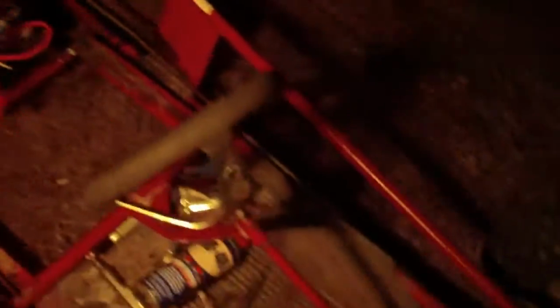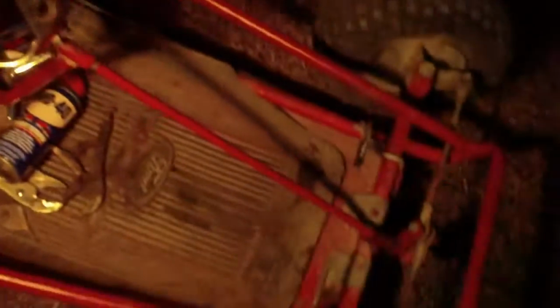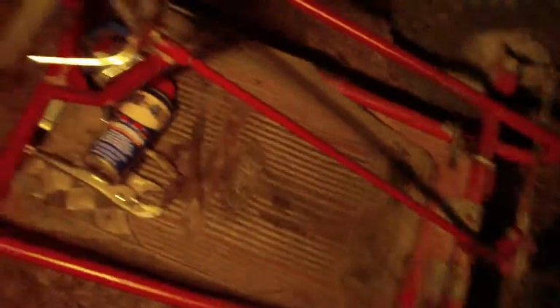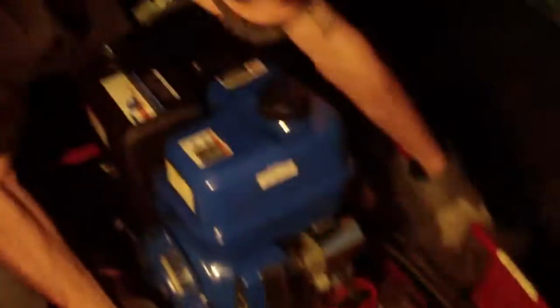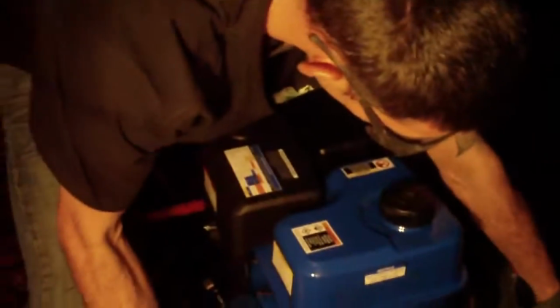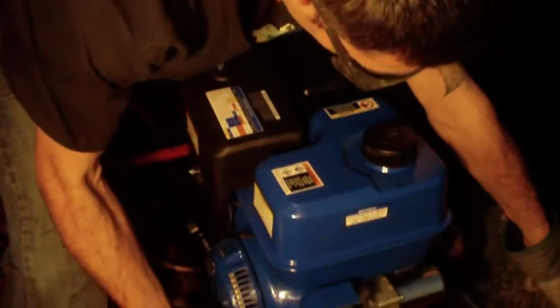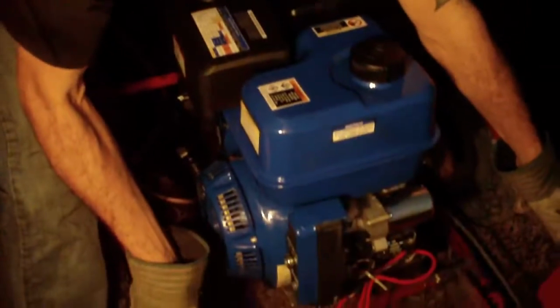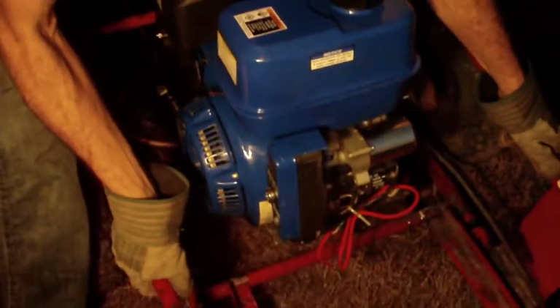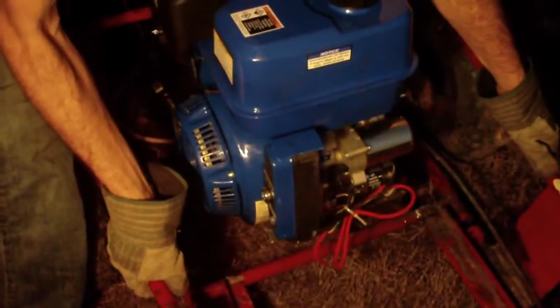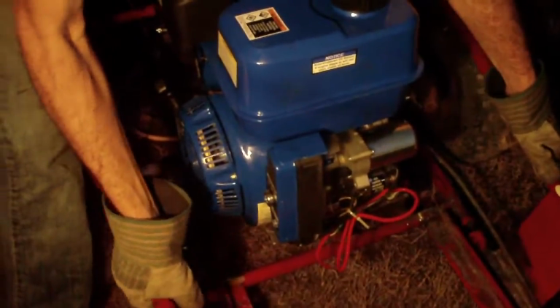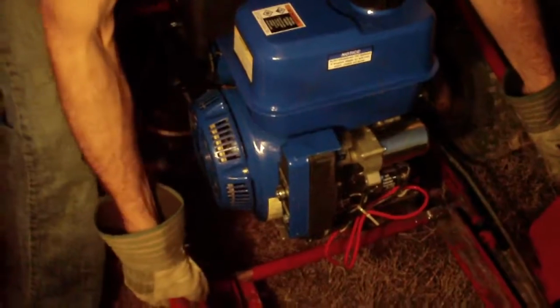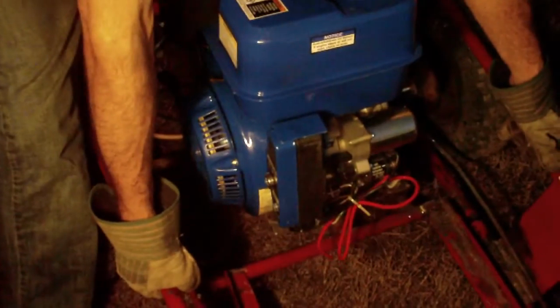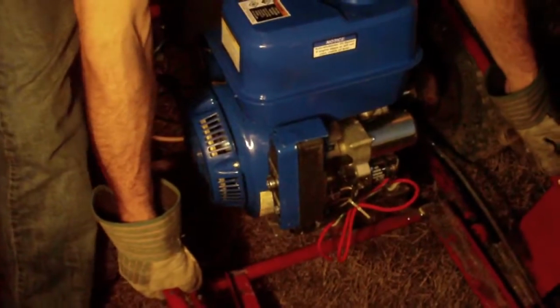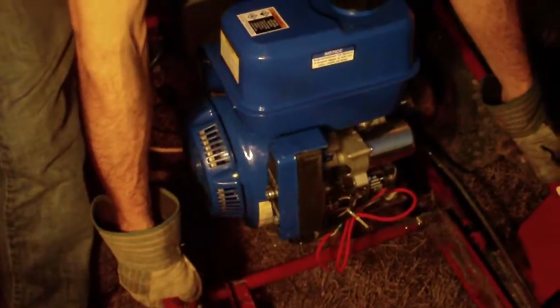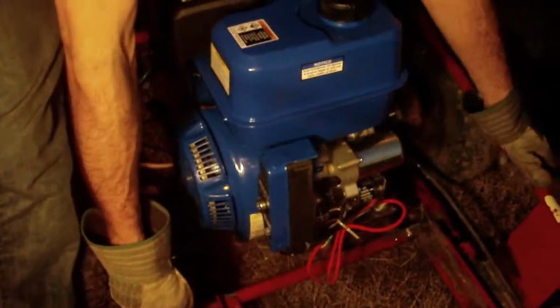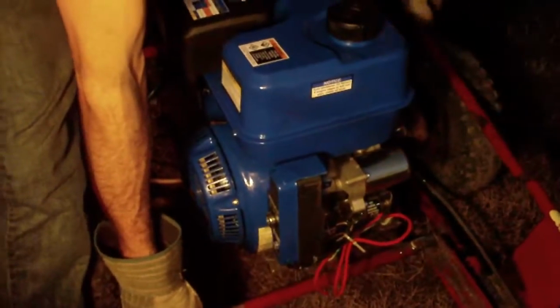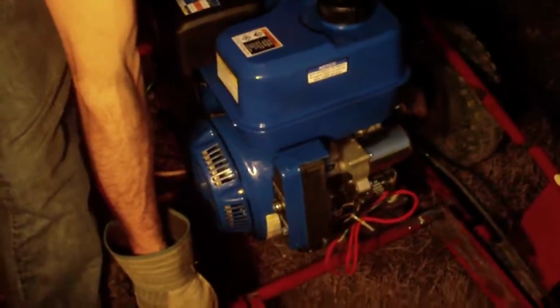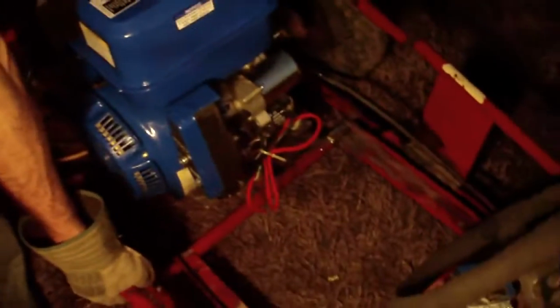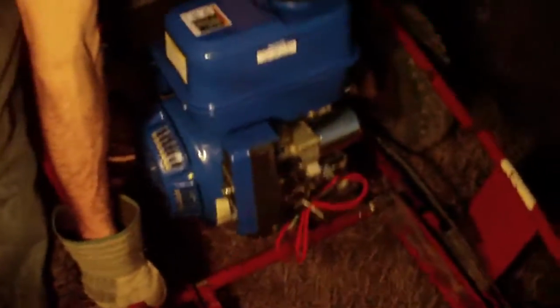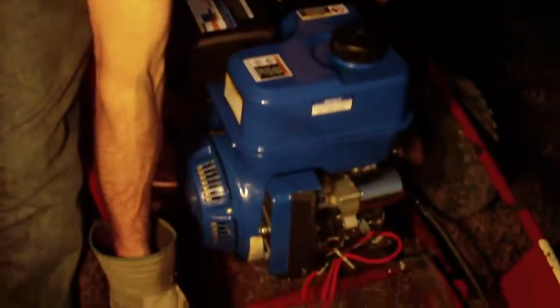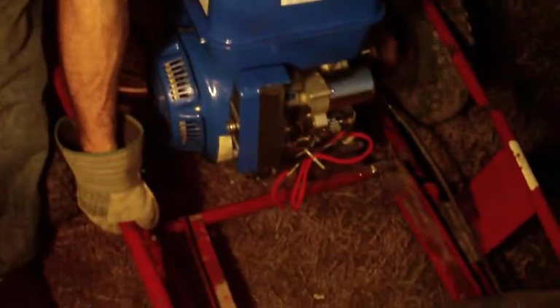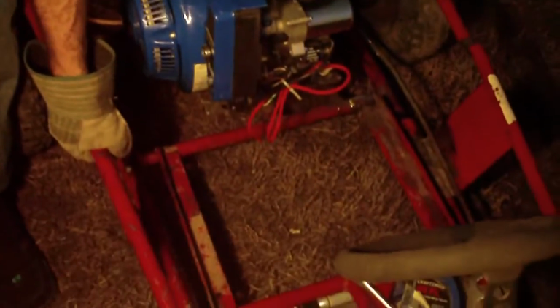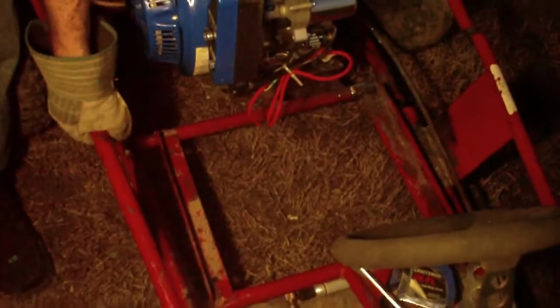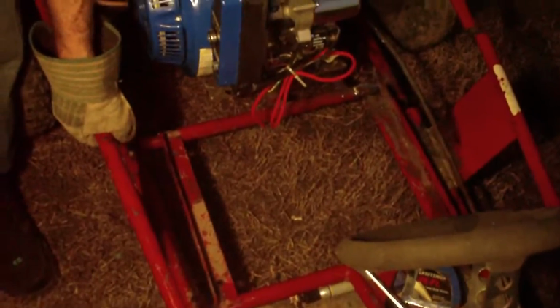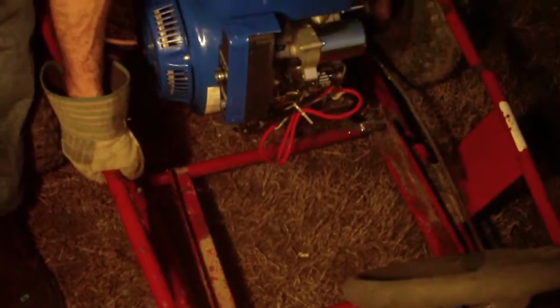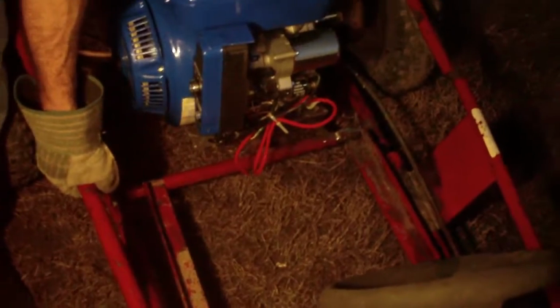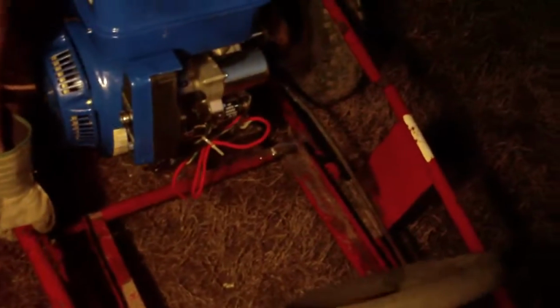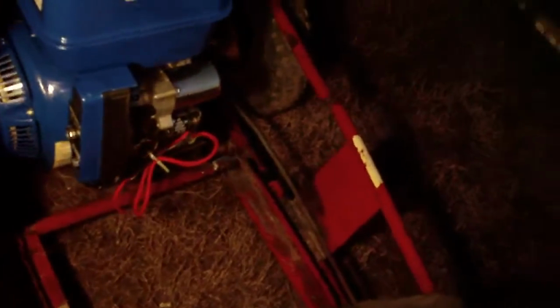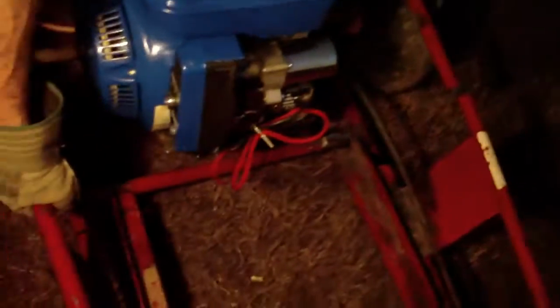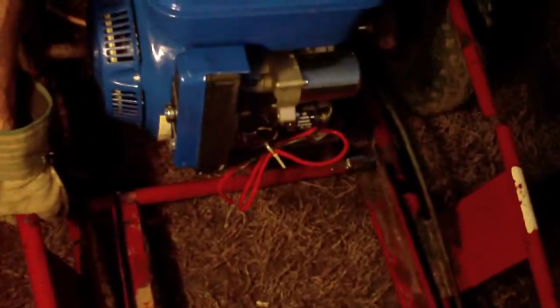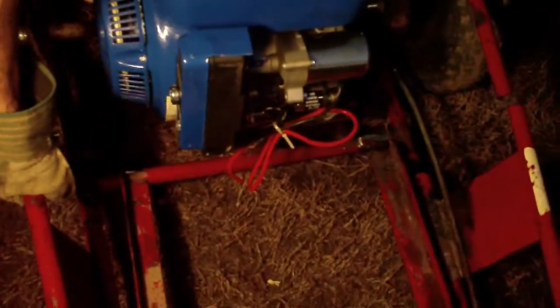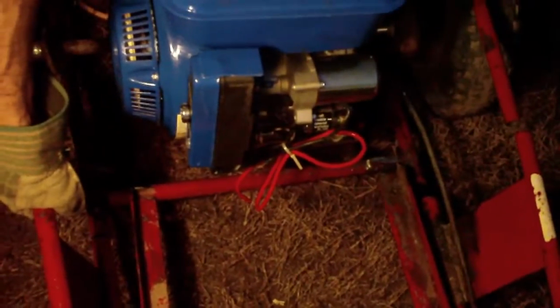This is a go-kart right here with this monstrous 13 or 14 horsepower motor we just put on there. There's no room for the little tiny seat and the steering wheel will be too cramped. So right now we'll just cut it in half.